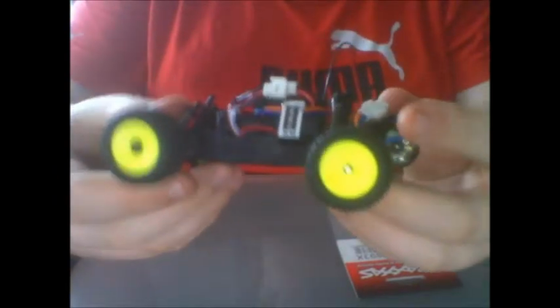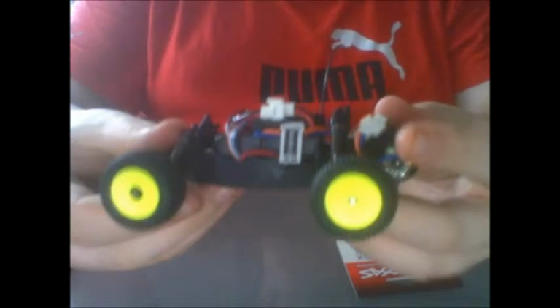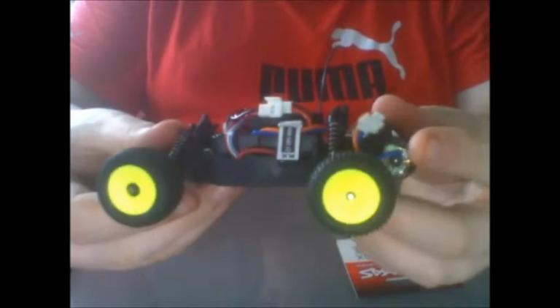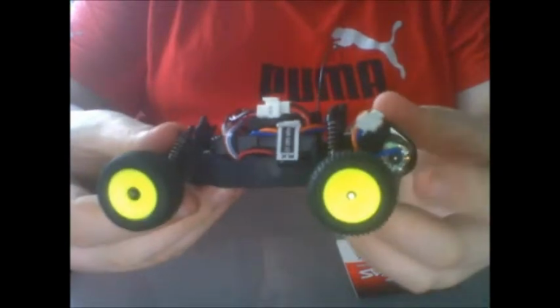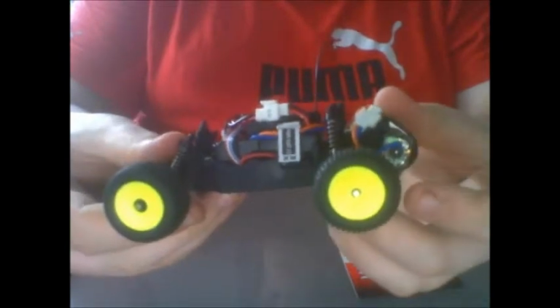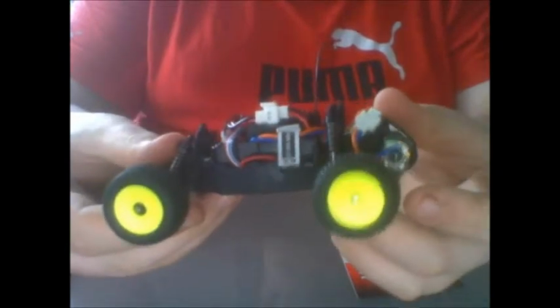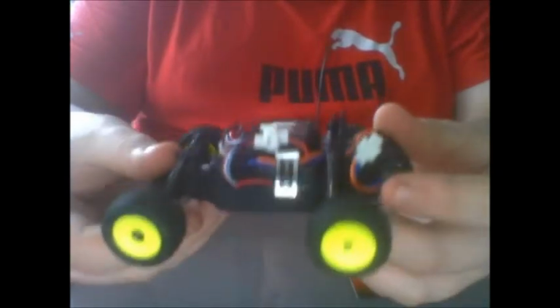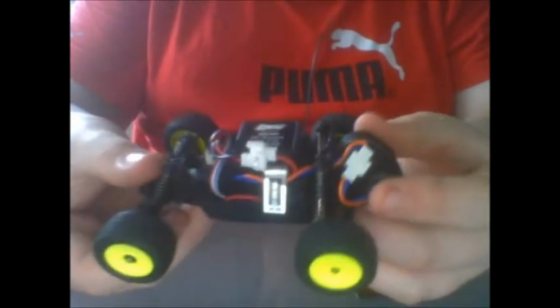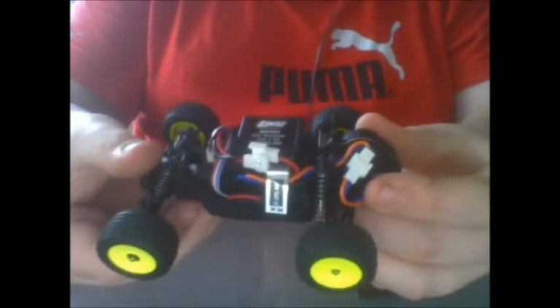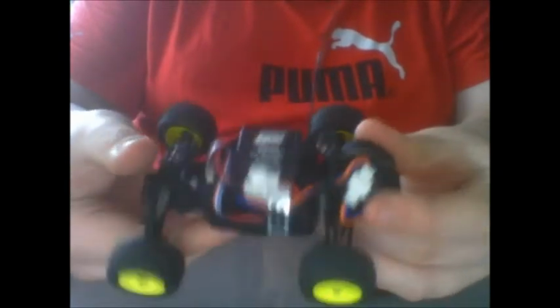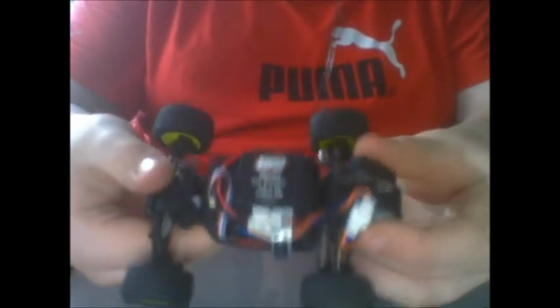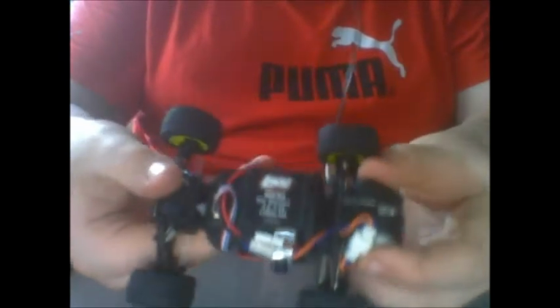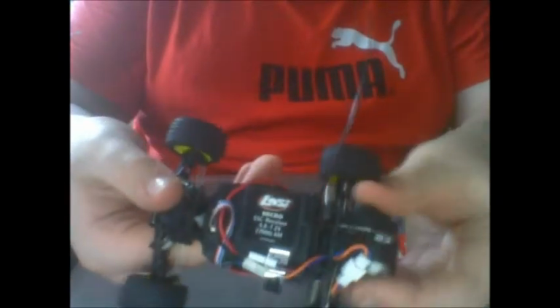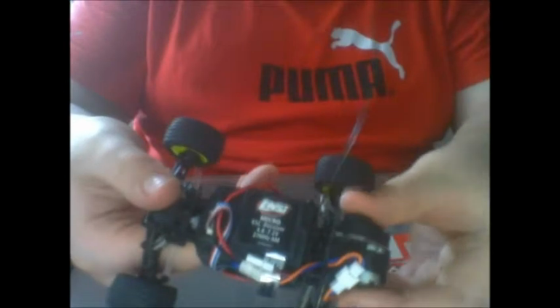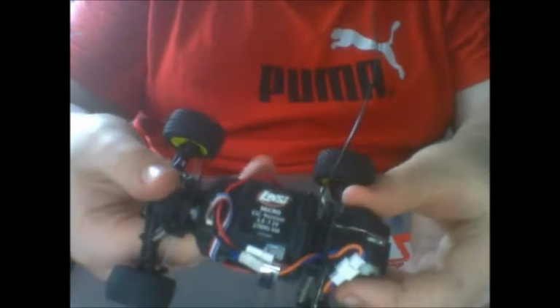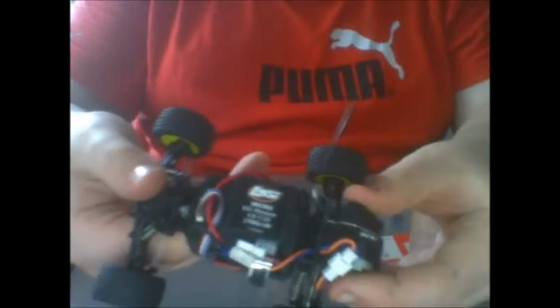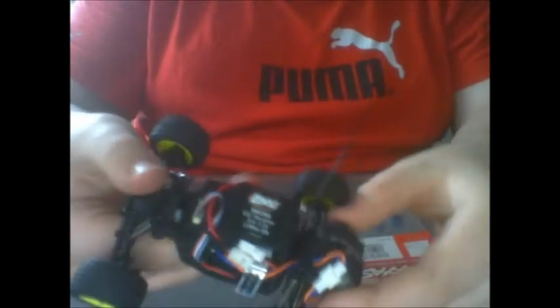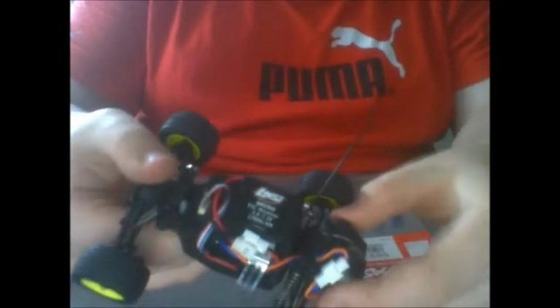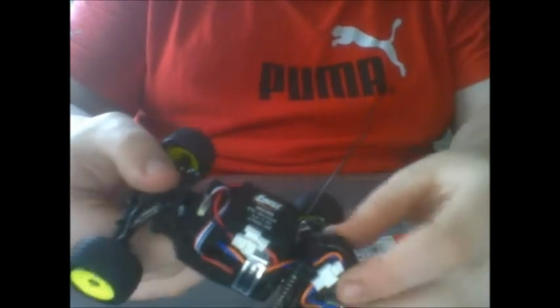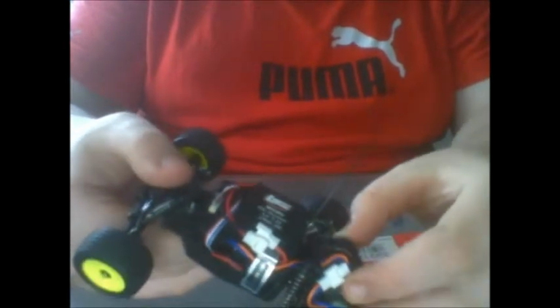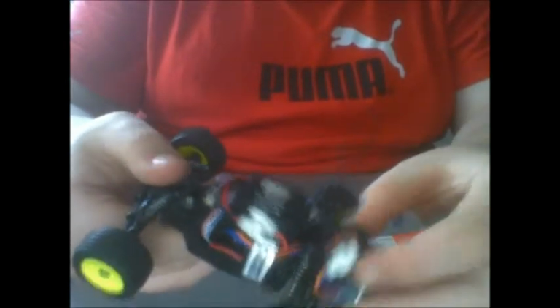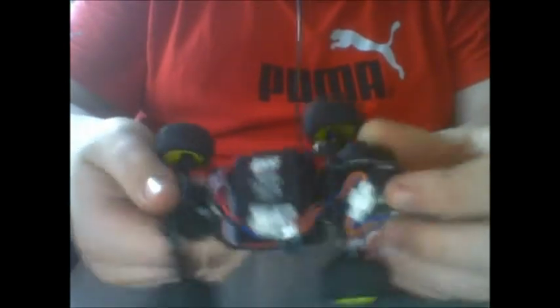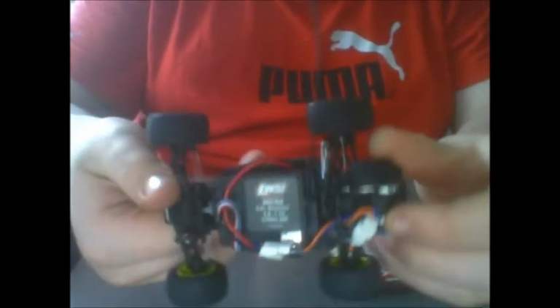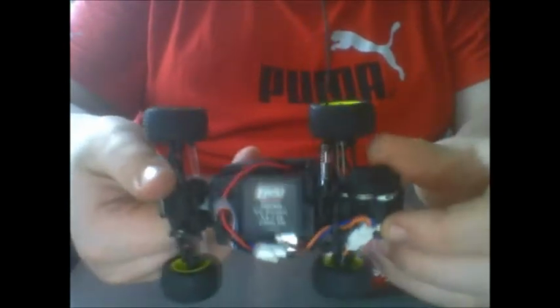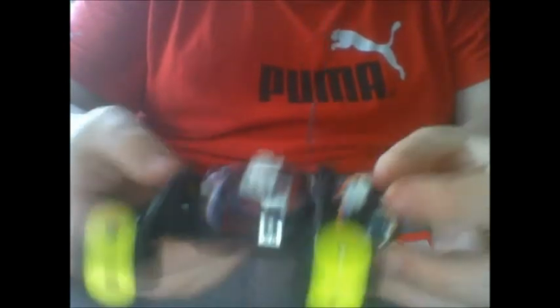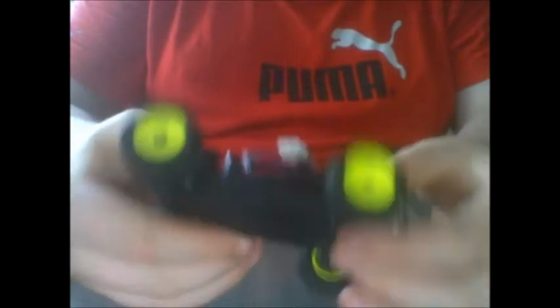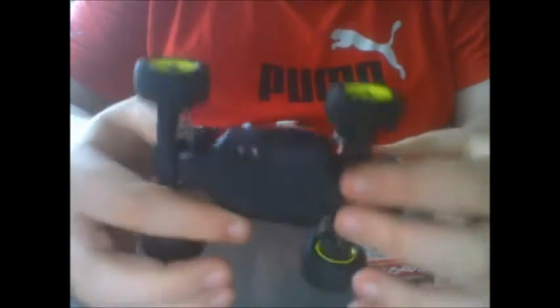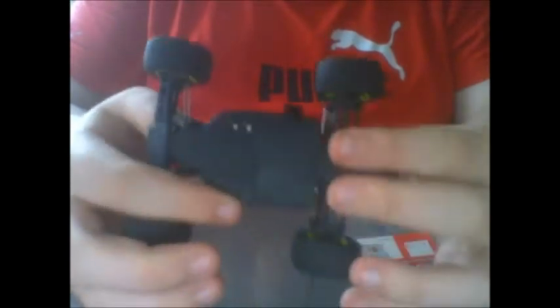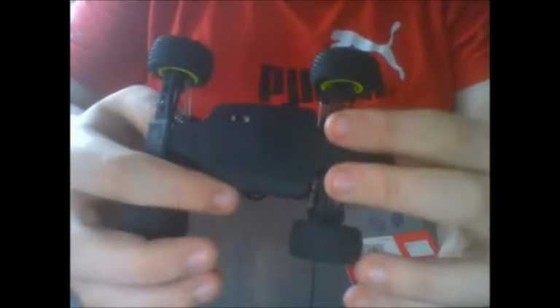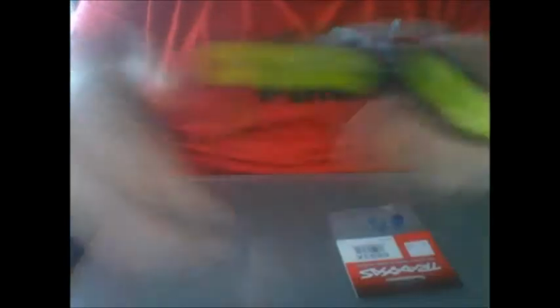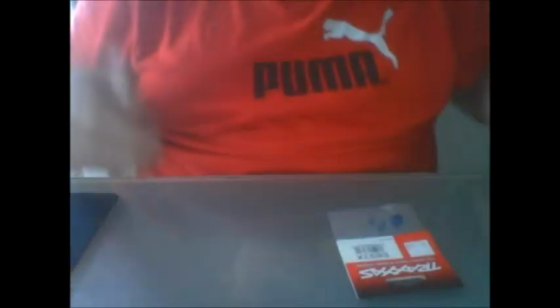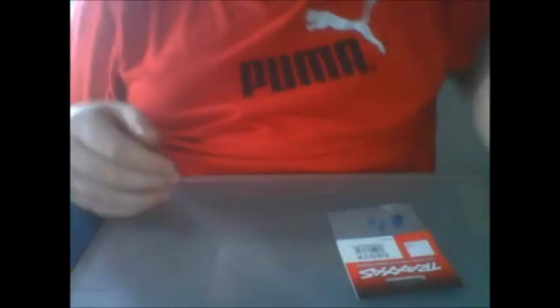It's got a lot of random wires going on — there are a lot of plugs. Those little micro-plugs are very hard to deal with, considering you have to charge it with the charger that's provided.